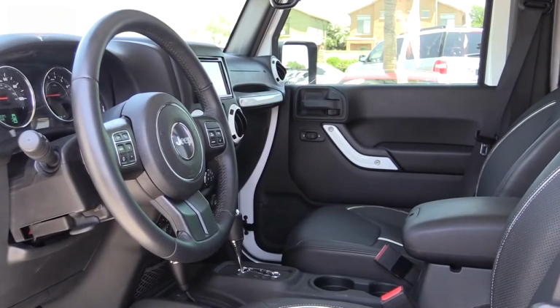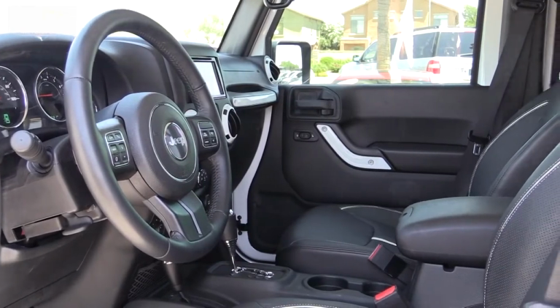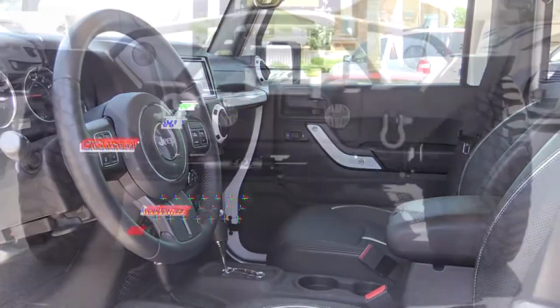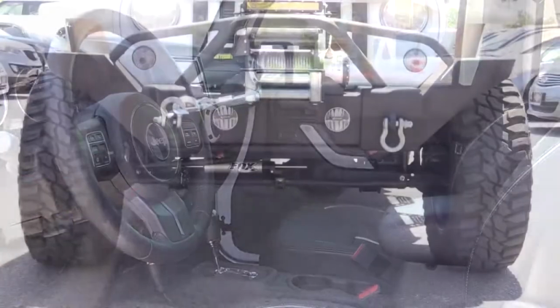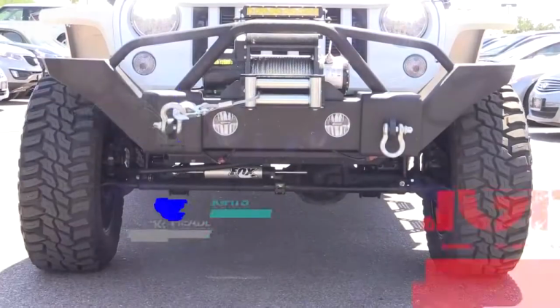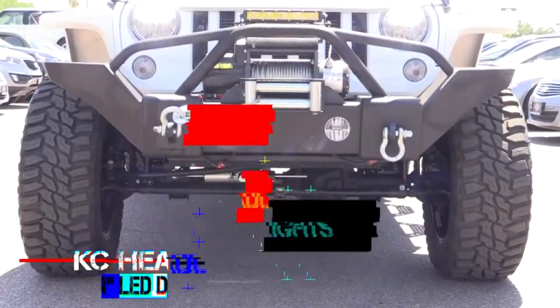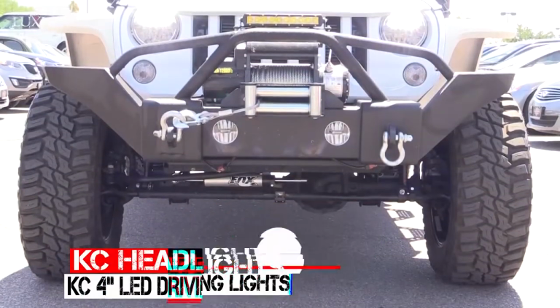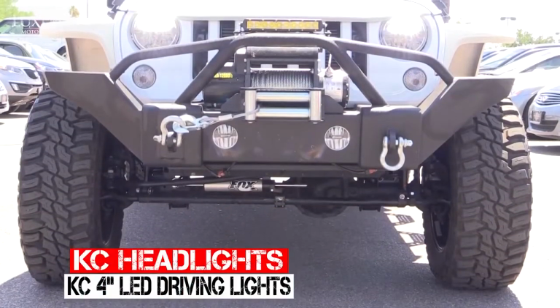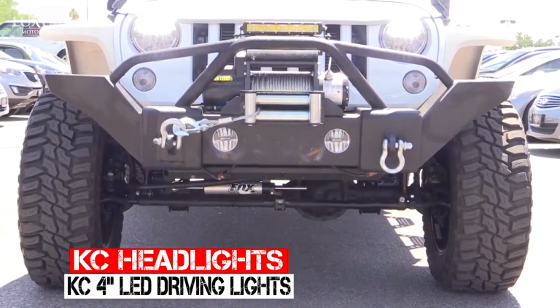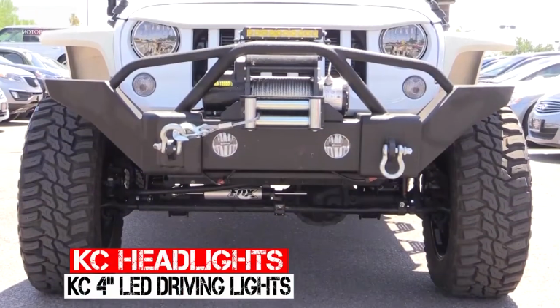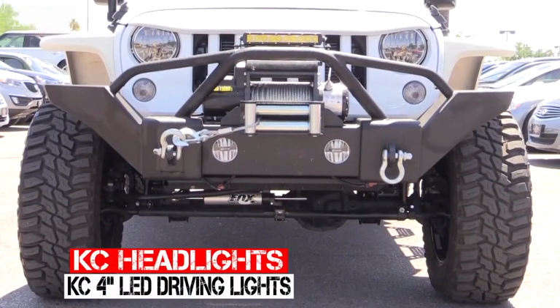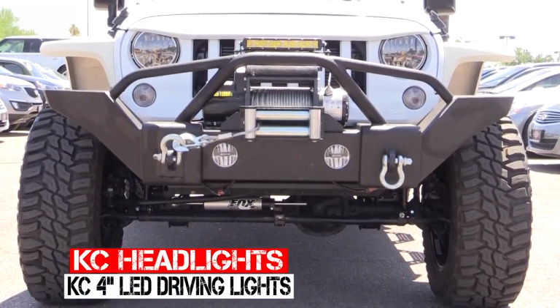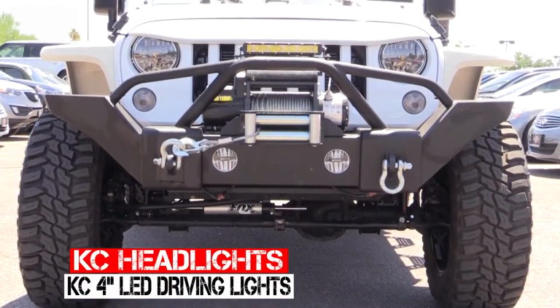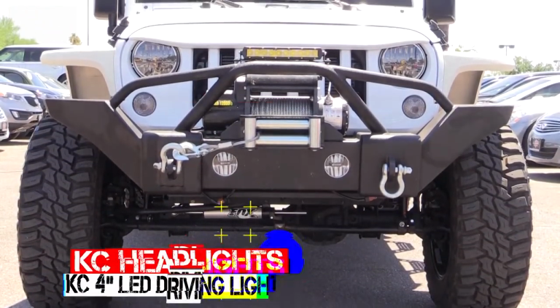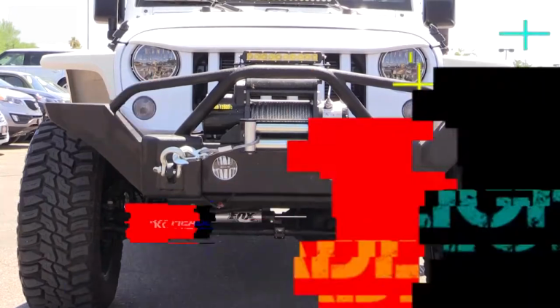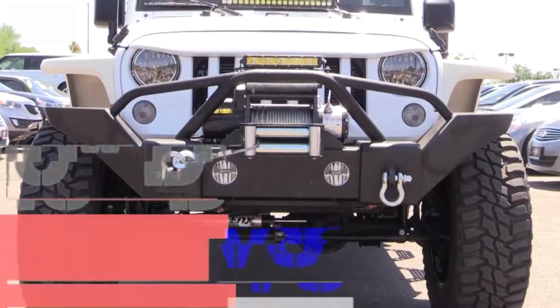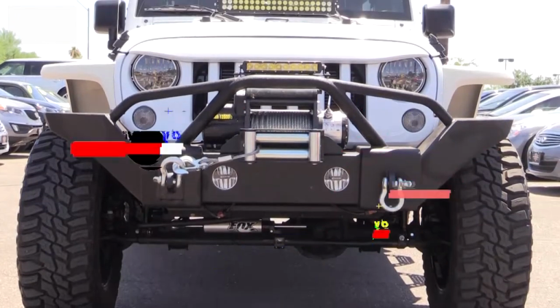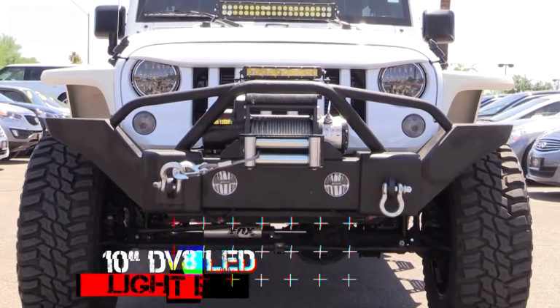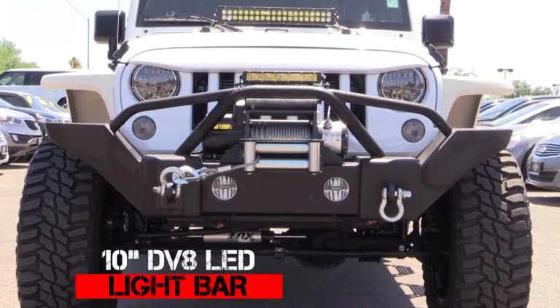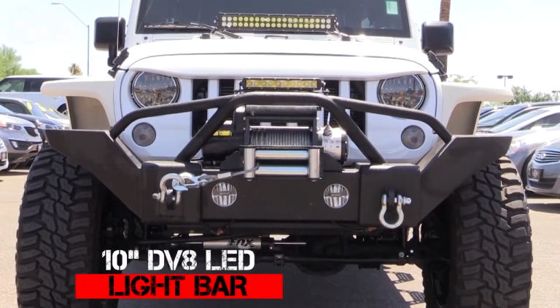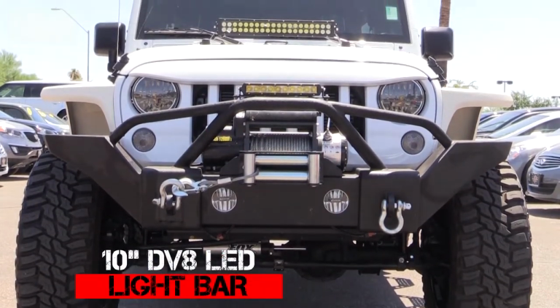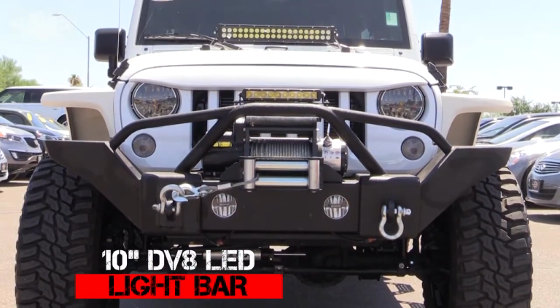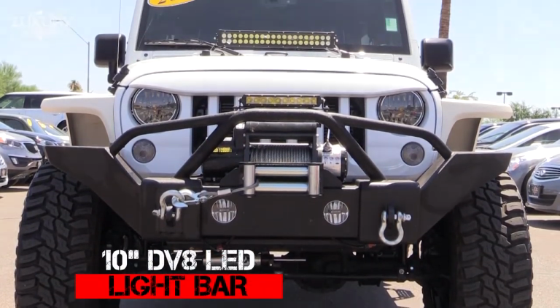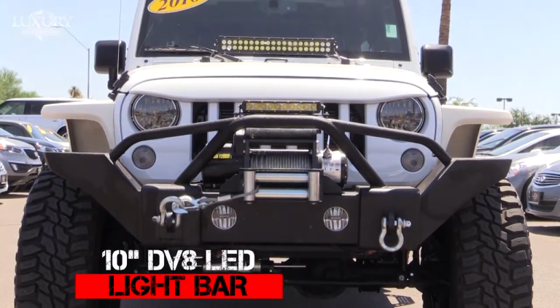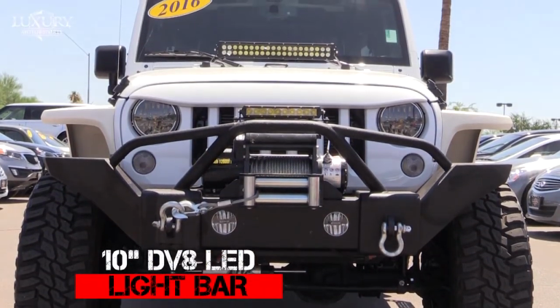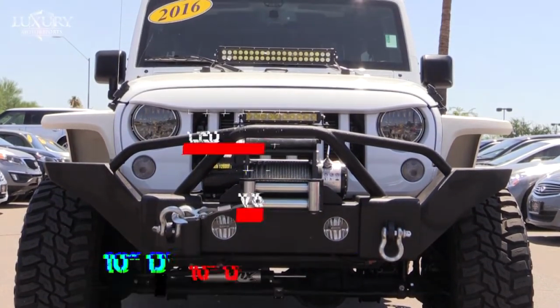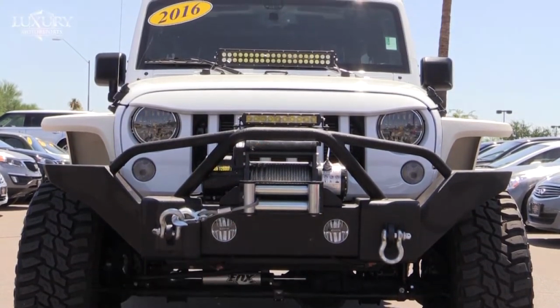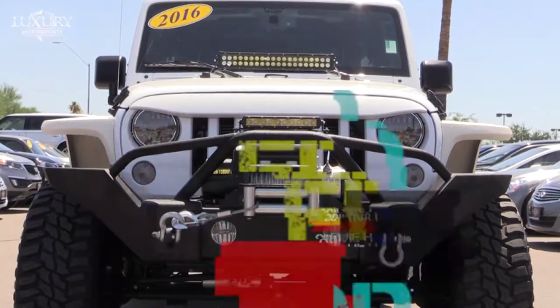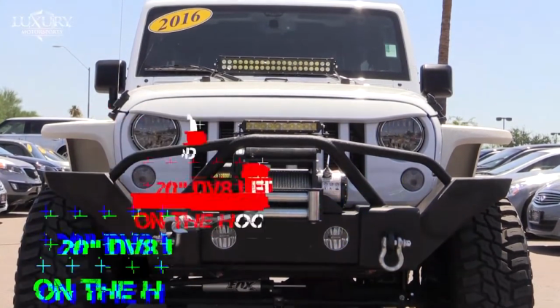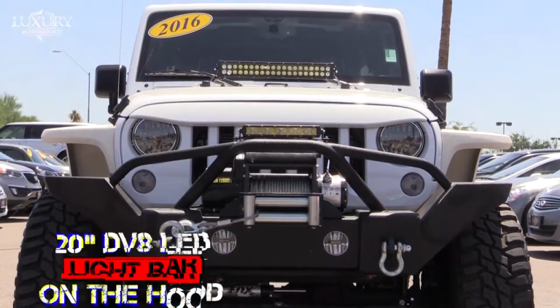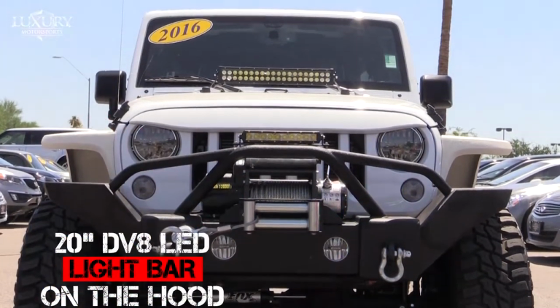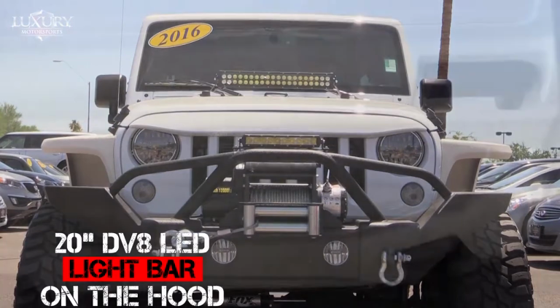See and be seen with the KC headlights, KC 4-inch LED driving lights, 10-inch DV8 LED light bar, and 20-inch DV8 LED light bar on the hood.